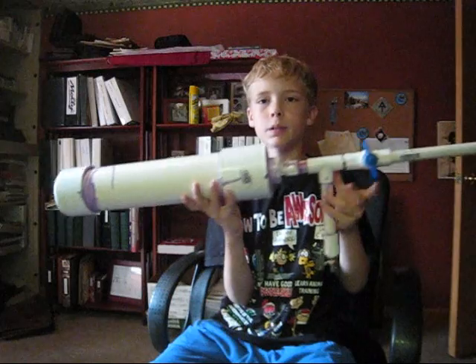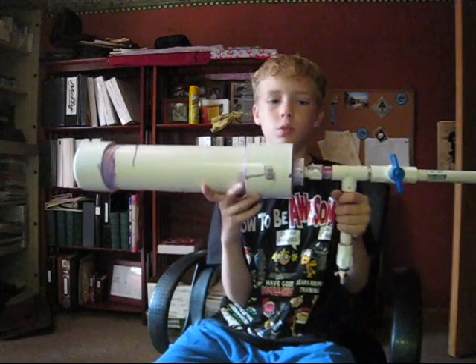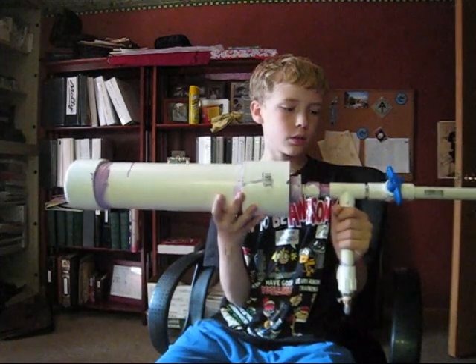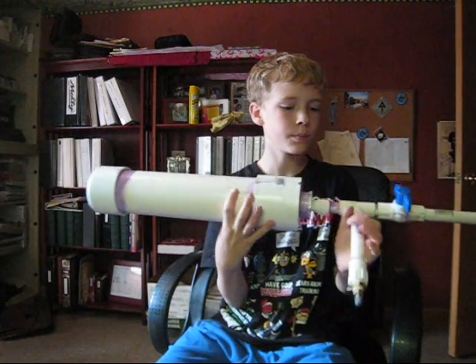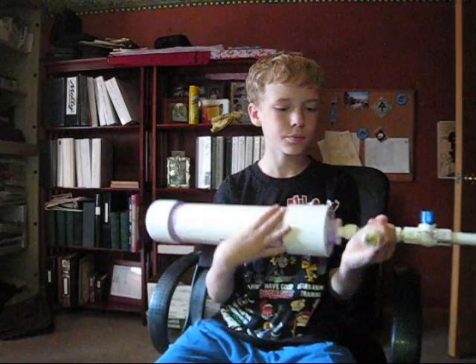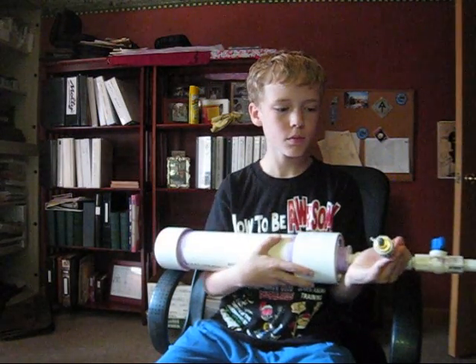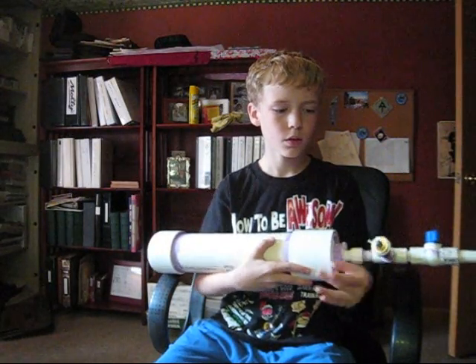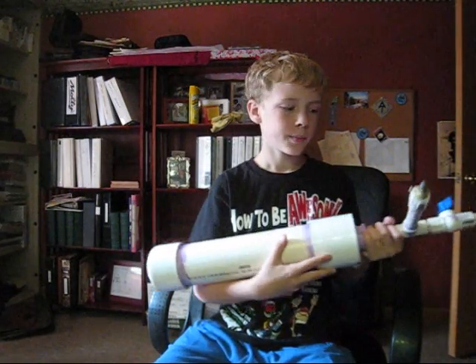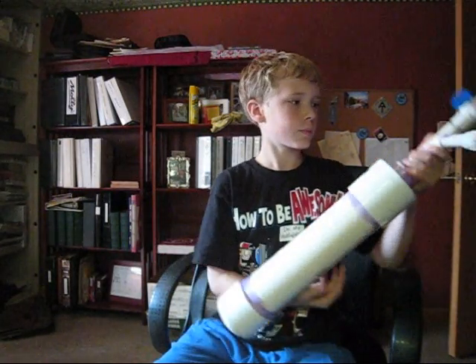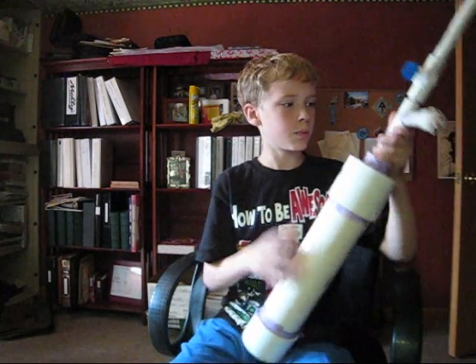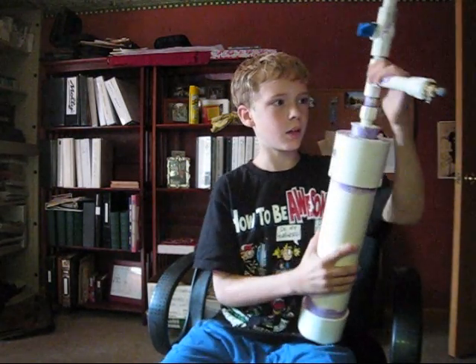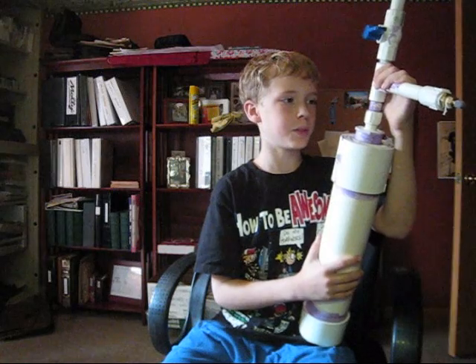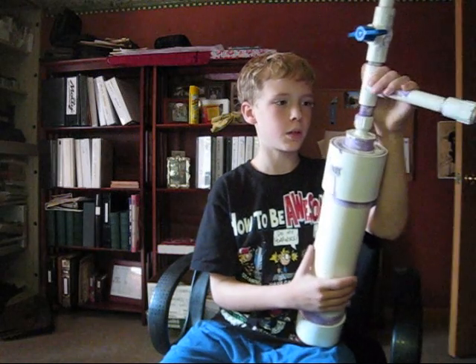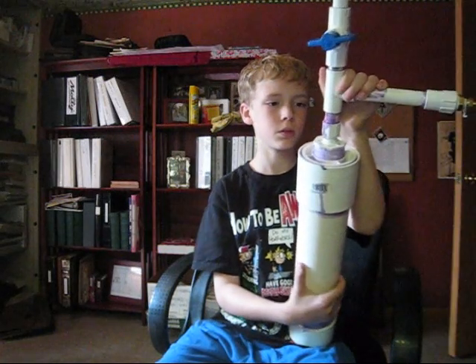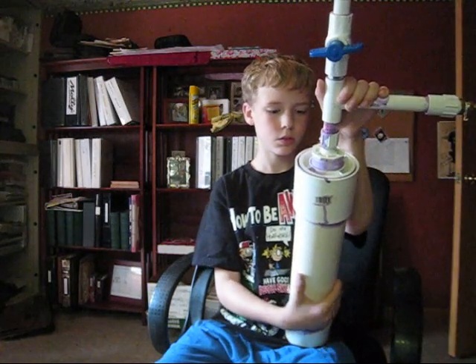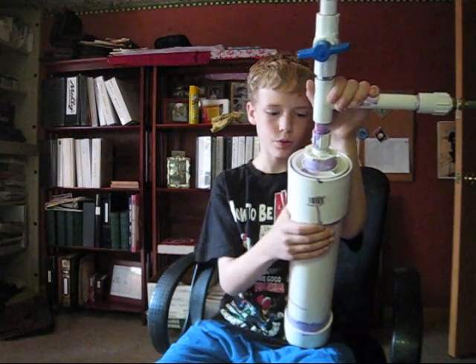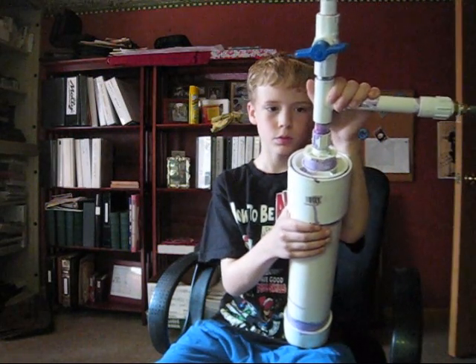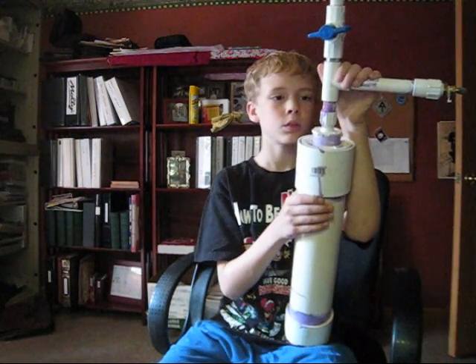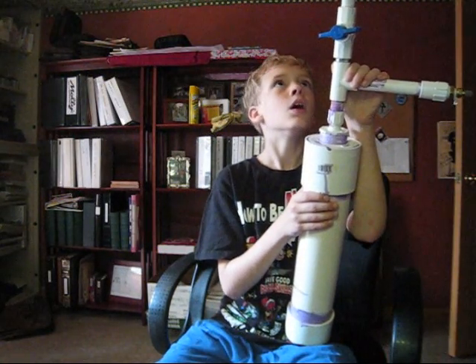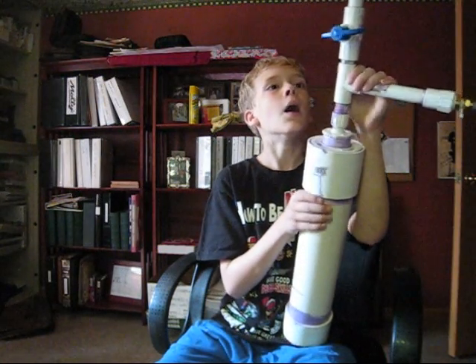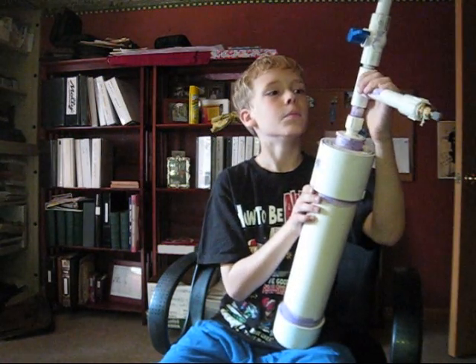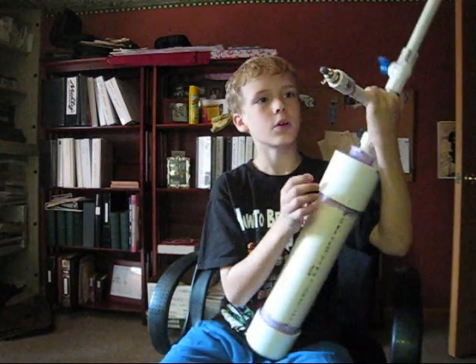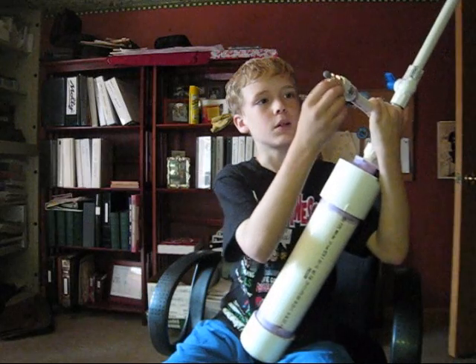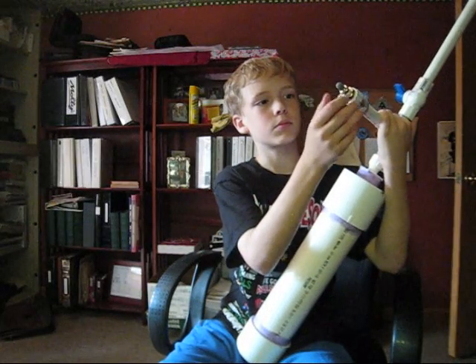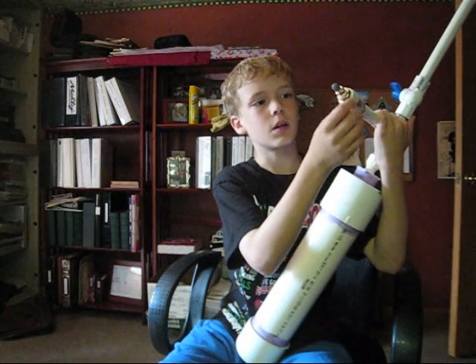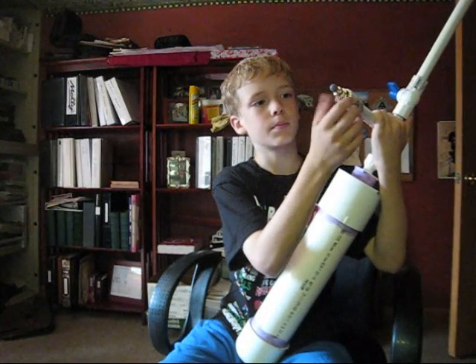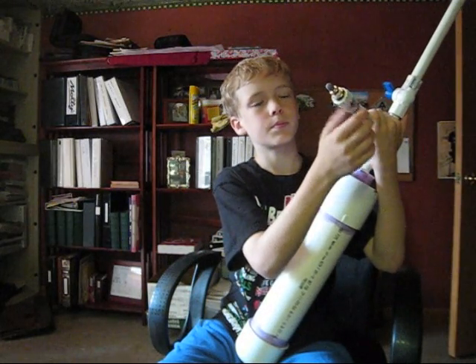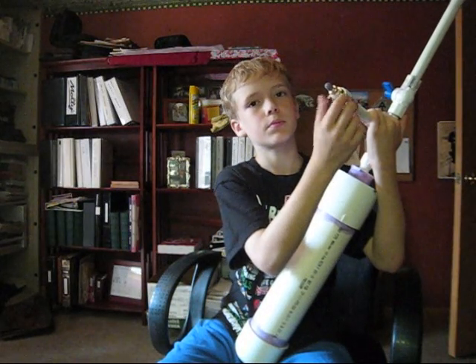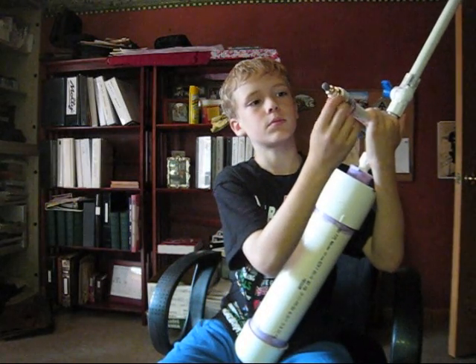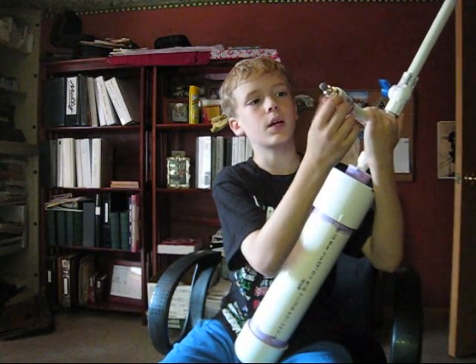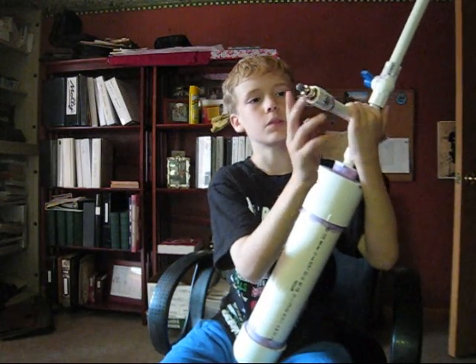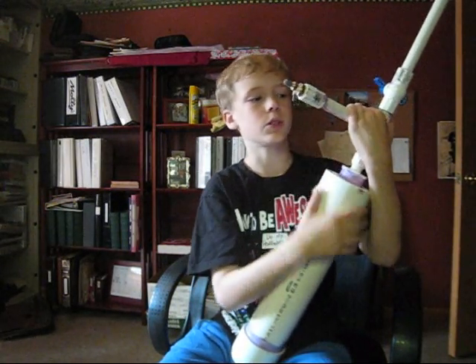This is my homemade Earth gun. It's made out of PVC pipe, some oil, and a little bit of — yeah, that's pretty much it.